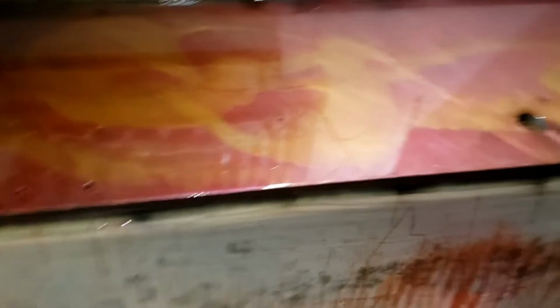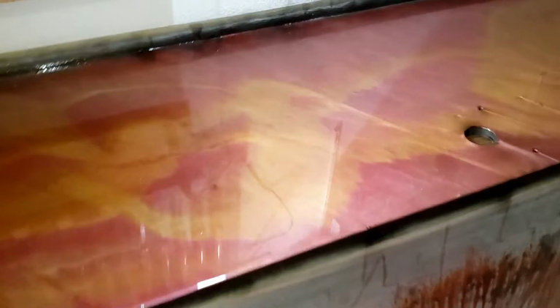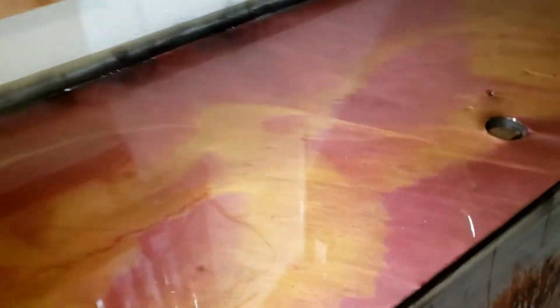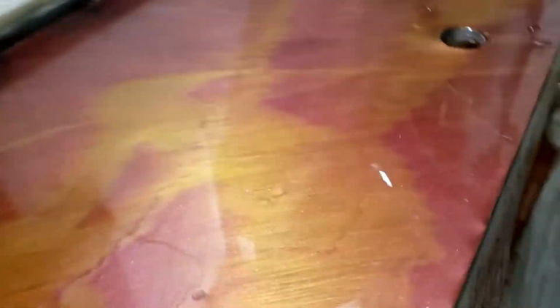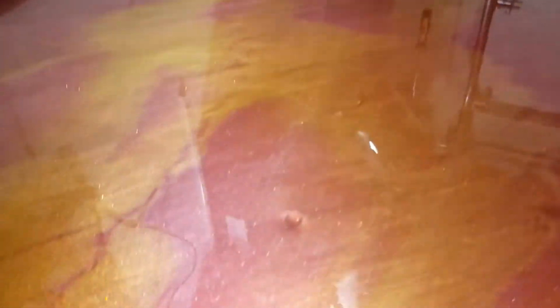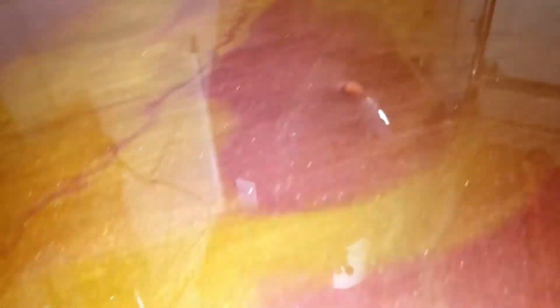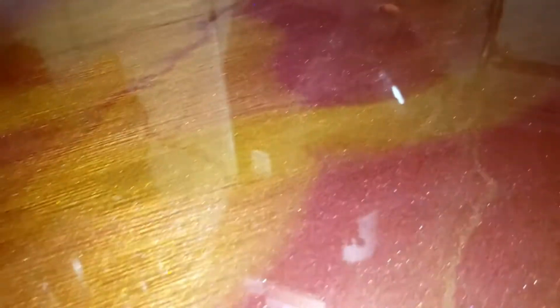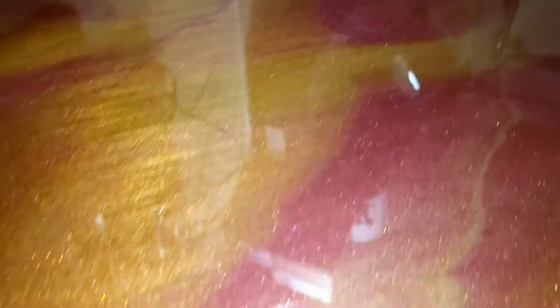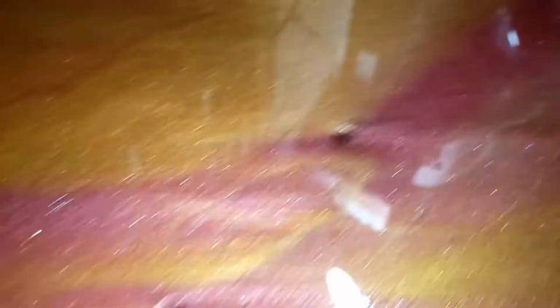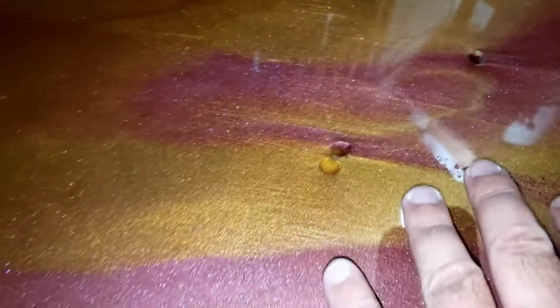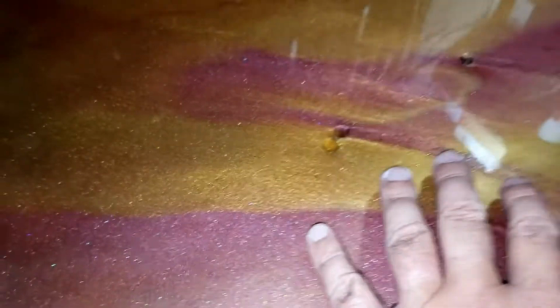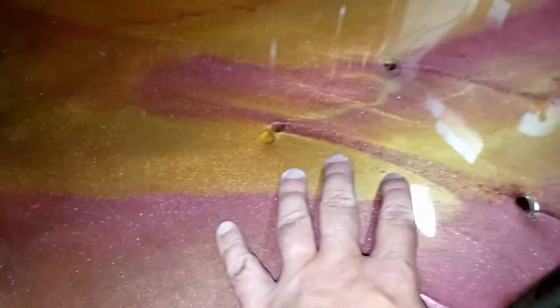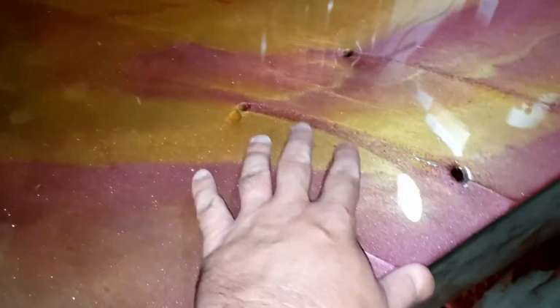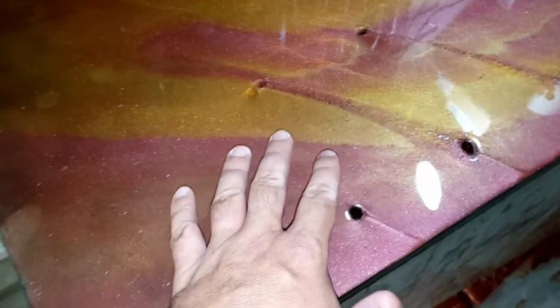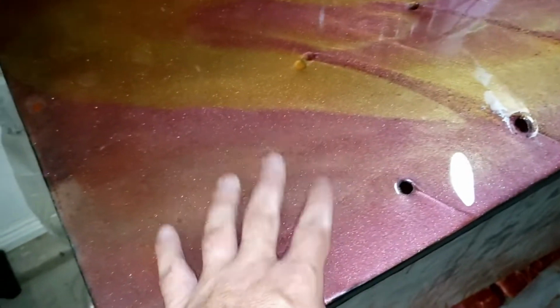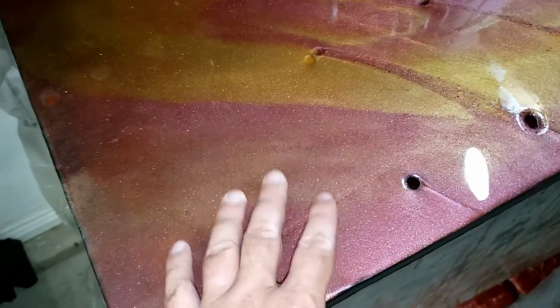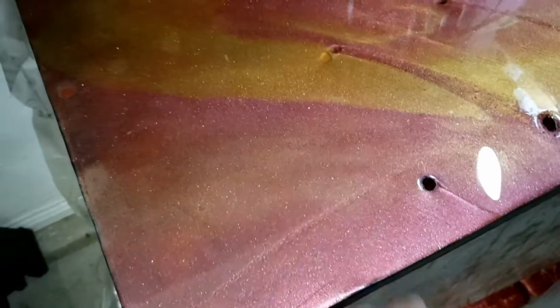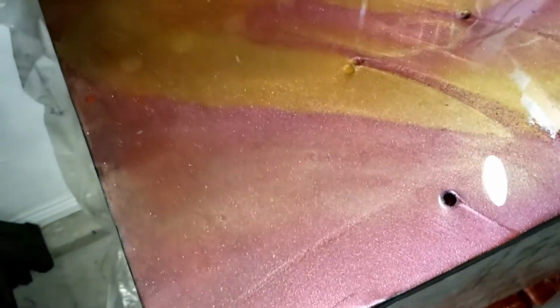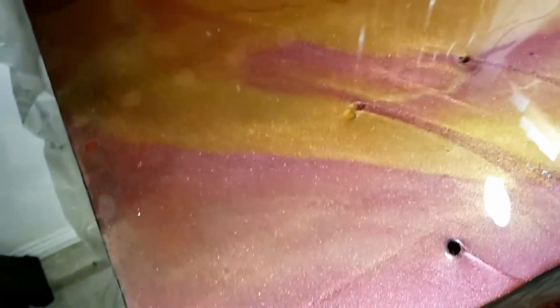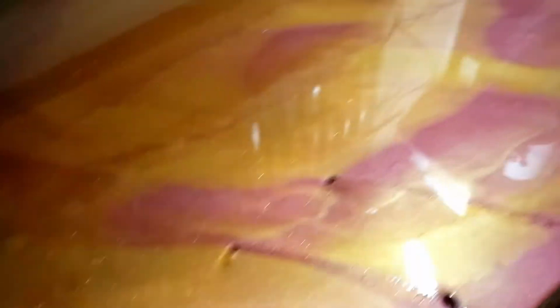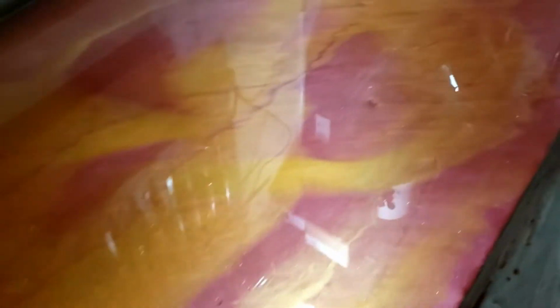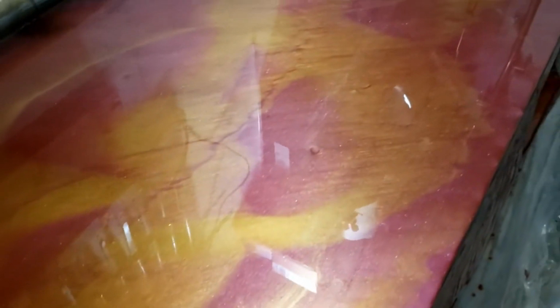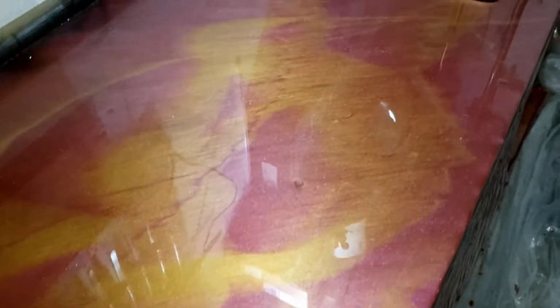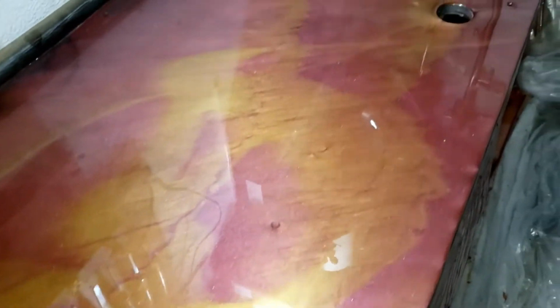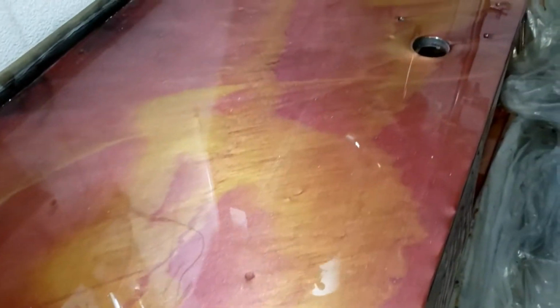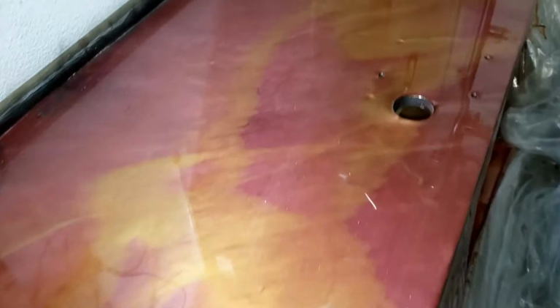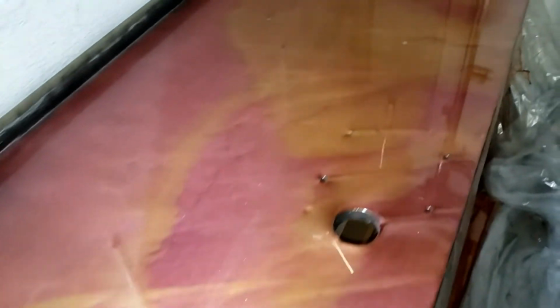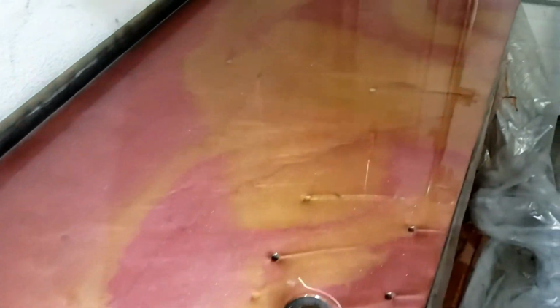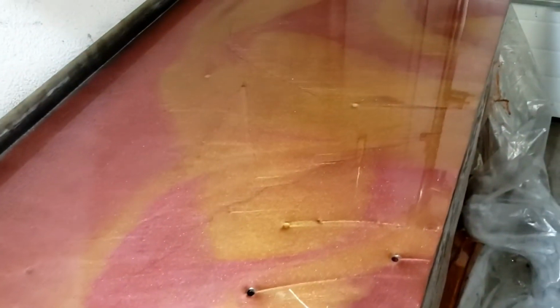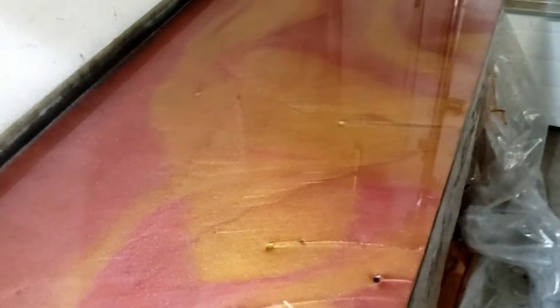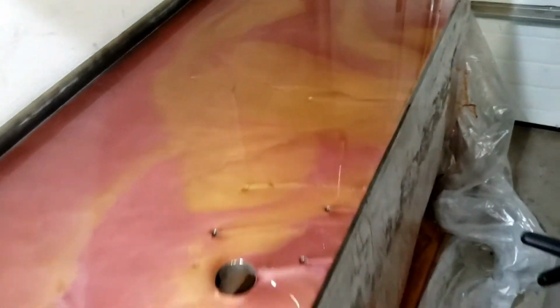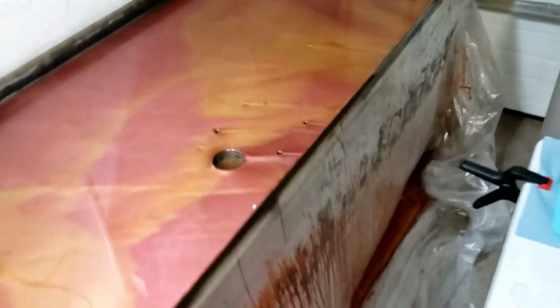It's already a little tacky. Tomorrow morning I'll be ready for the clear coat. It's a work surface.